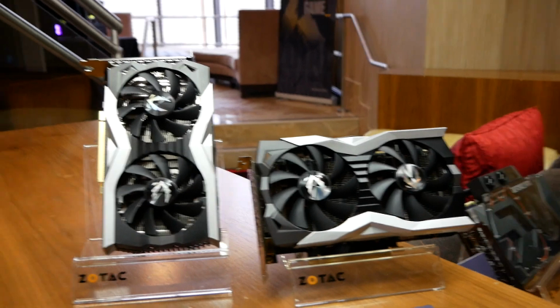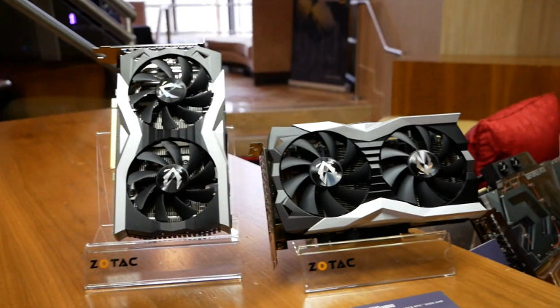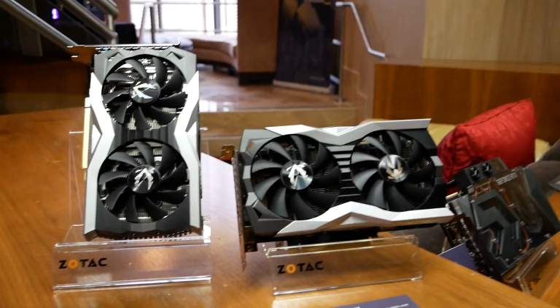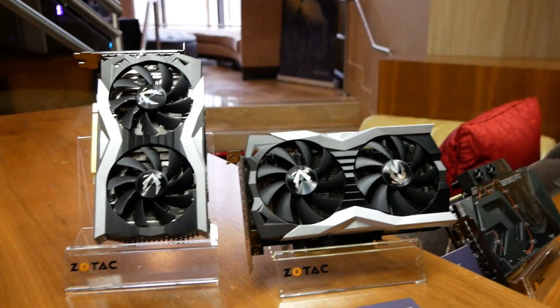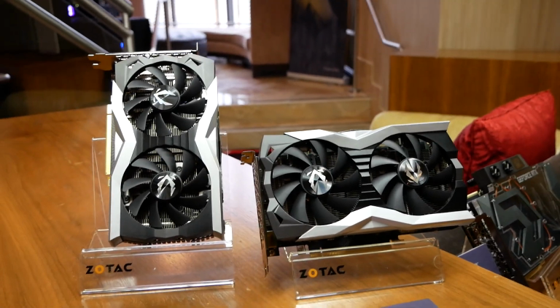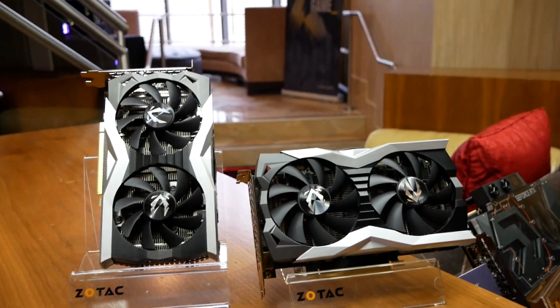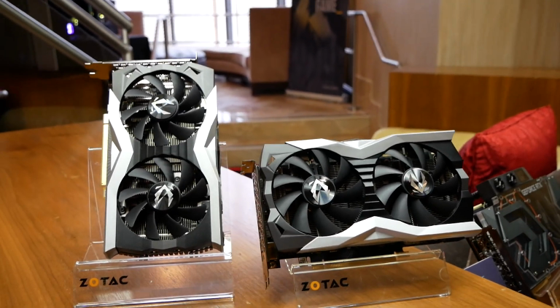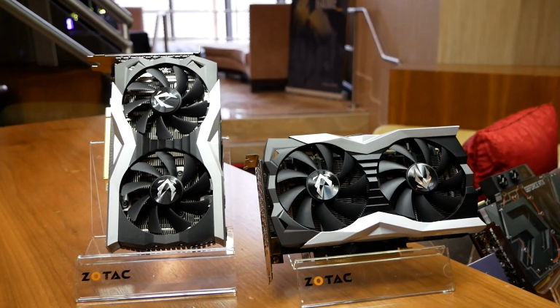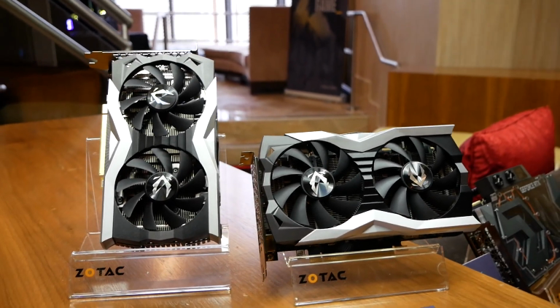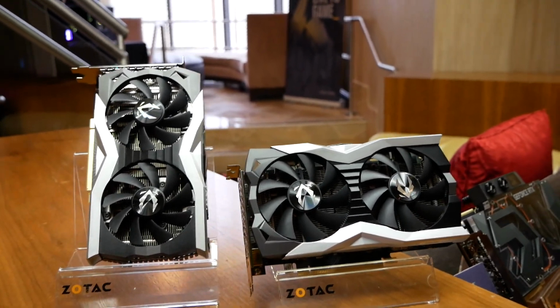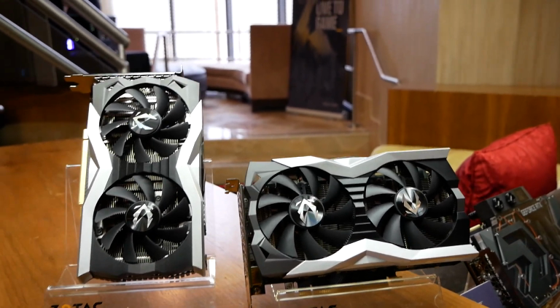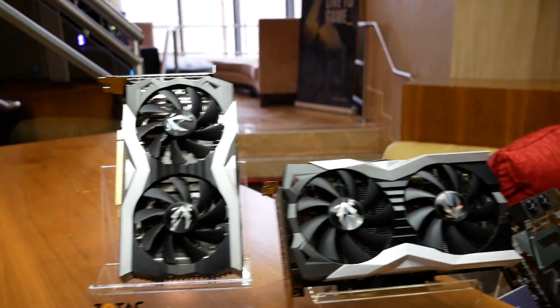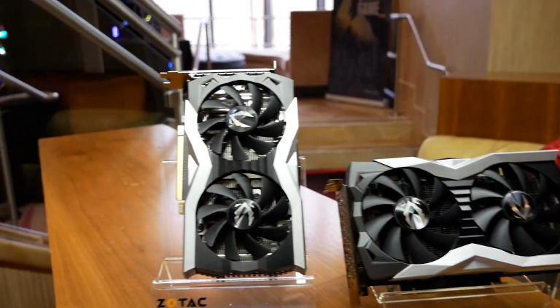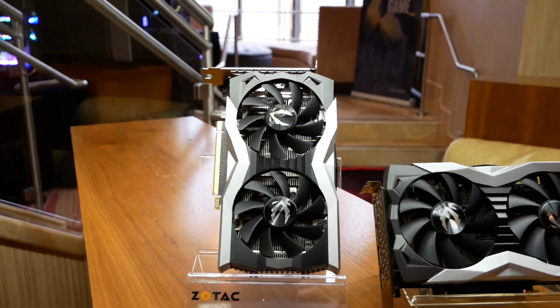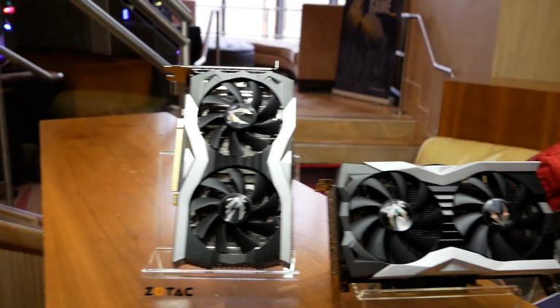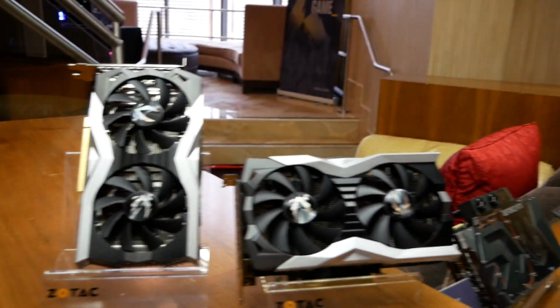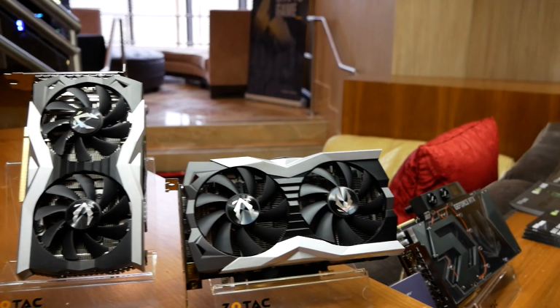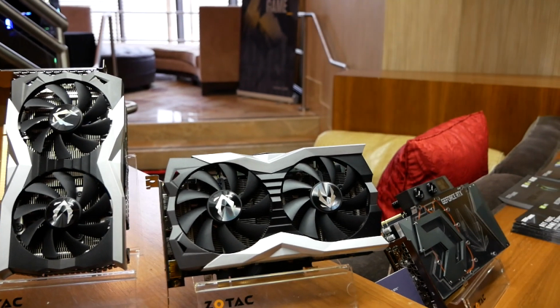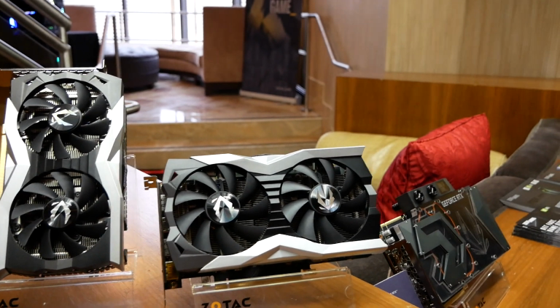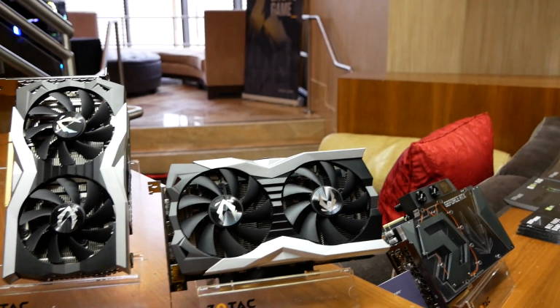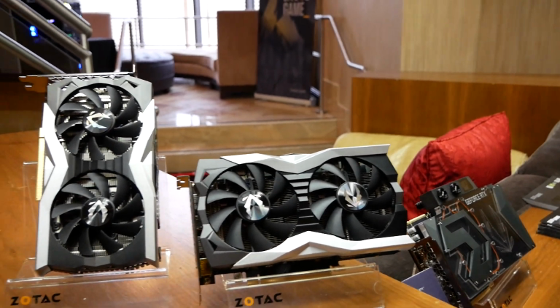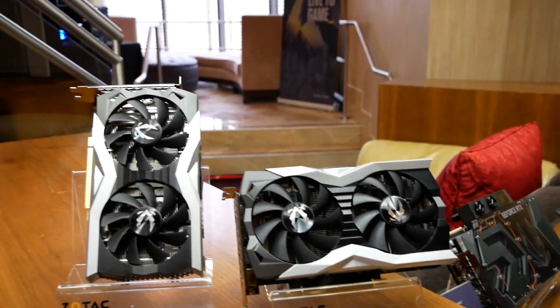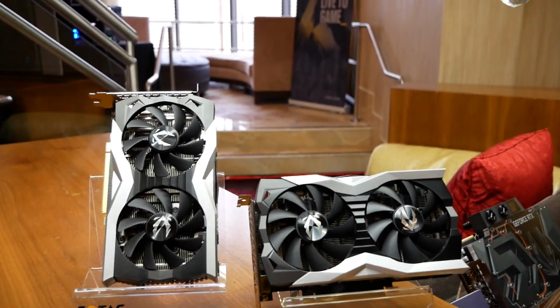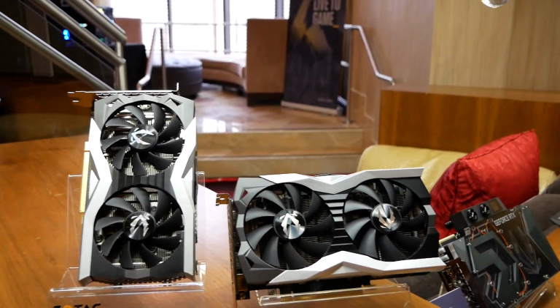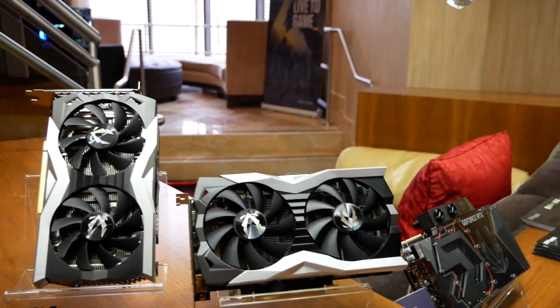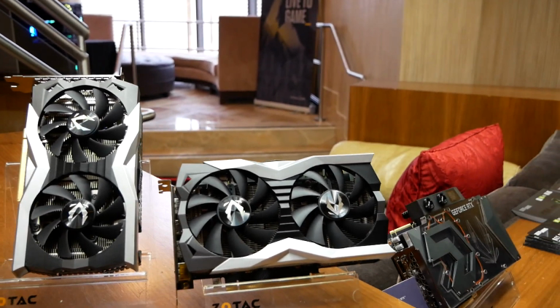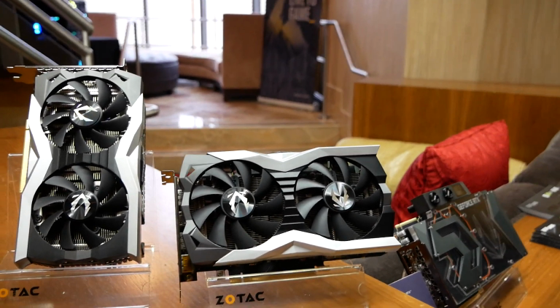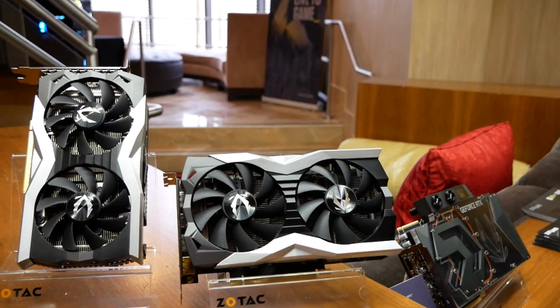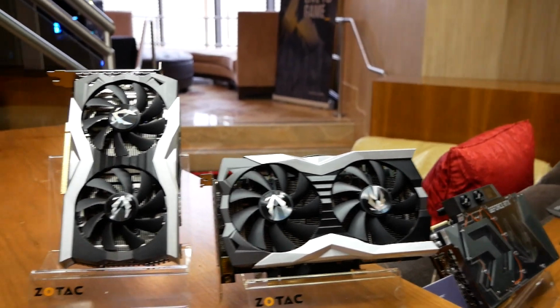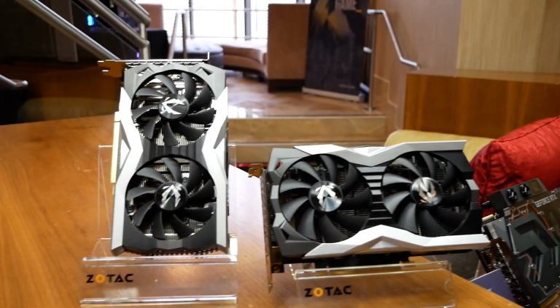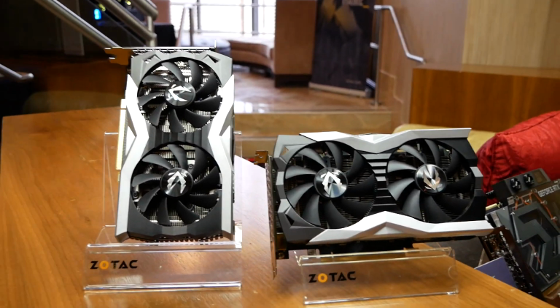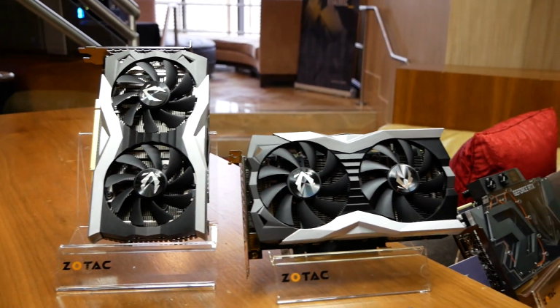What we have here is Zotec's brand new 2060 Twin Fan and the Overclocked AMP. They use the same coolers — twin 90mm fans.